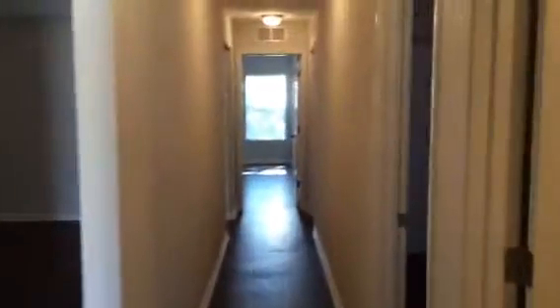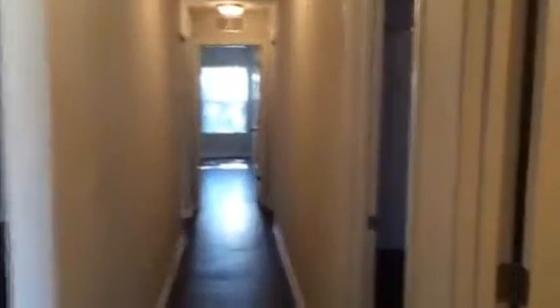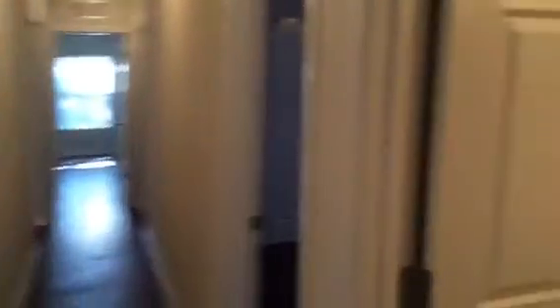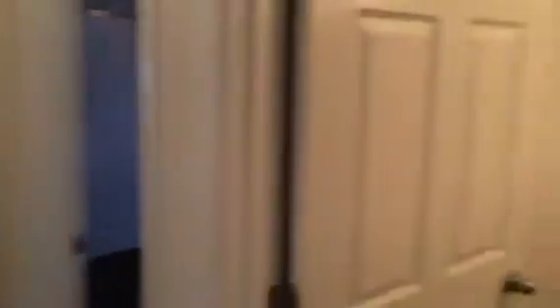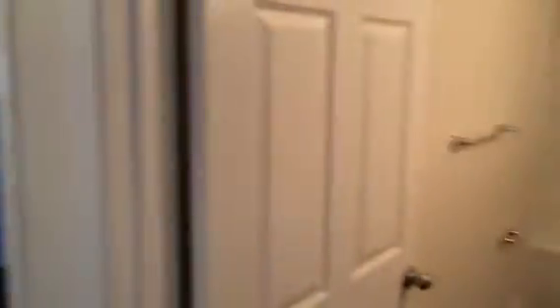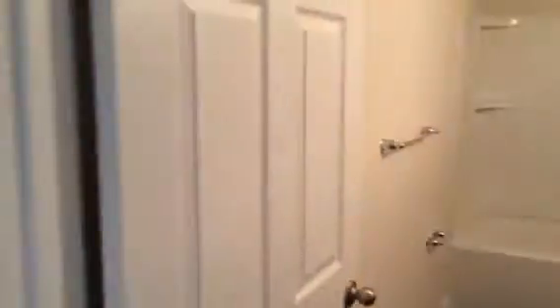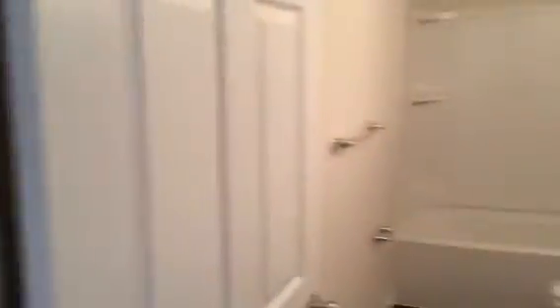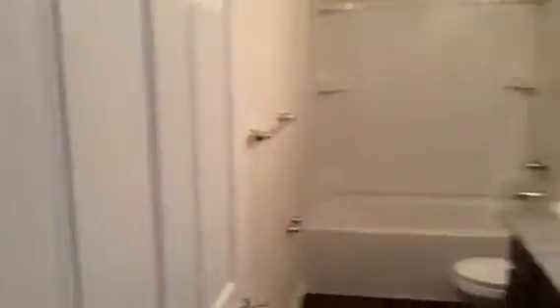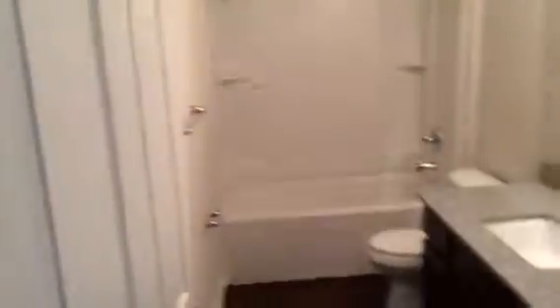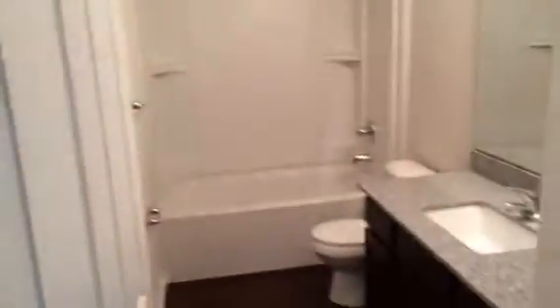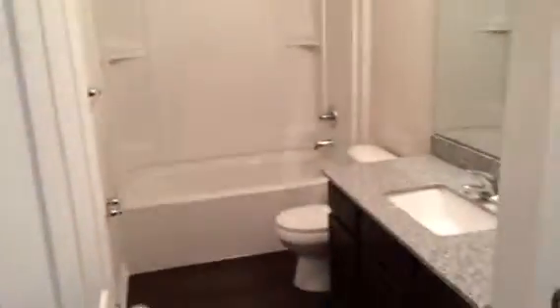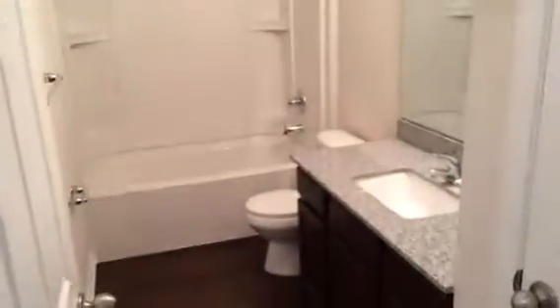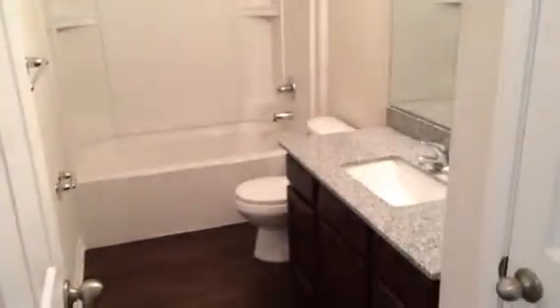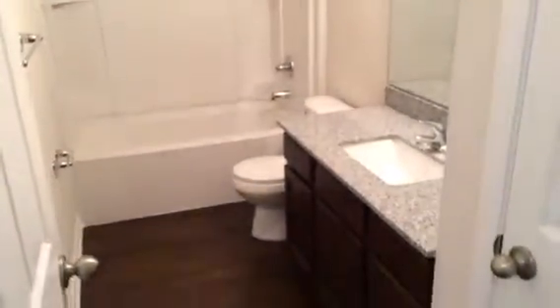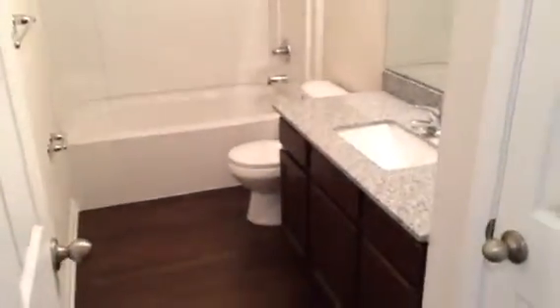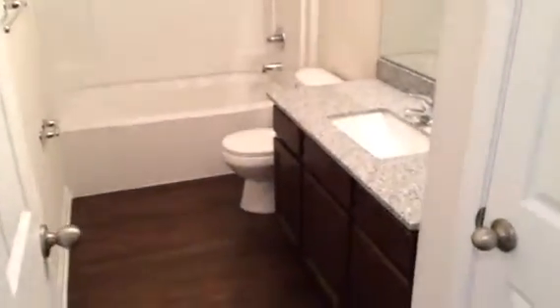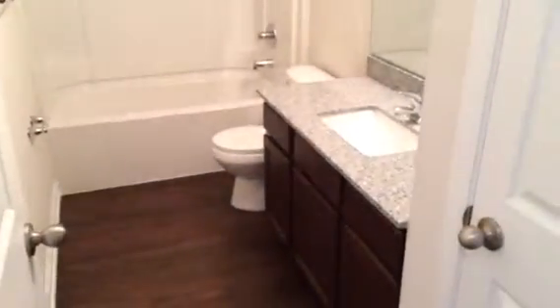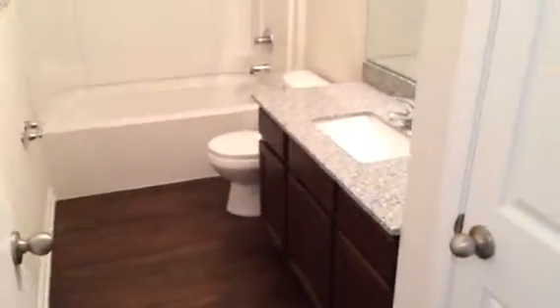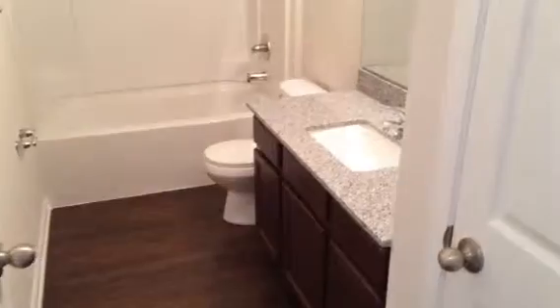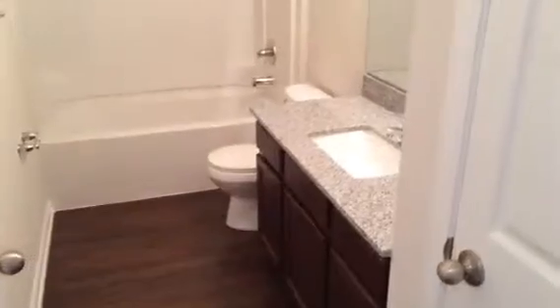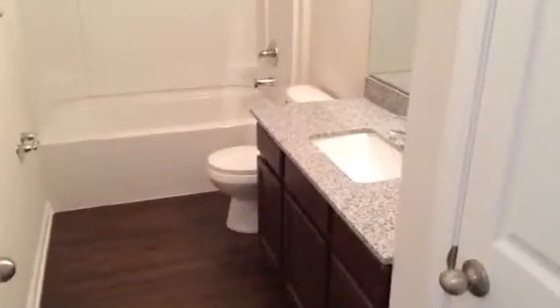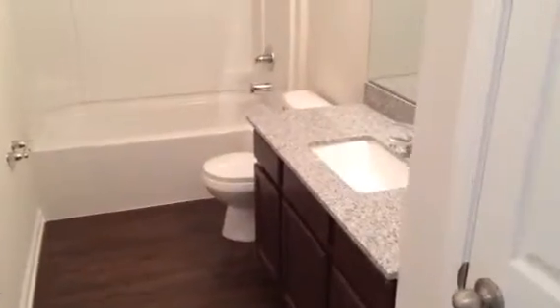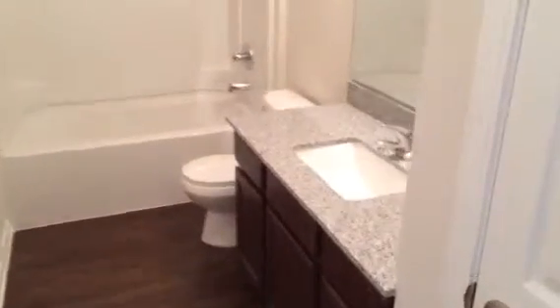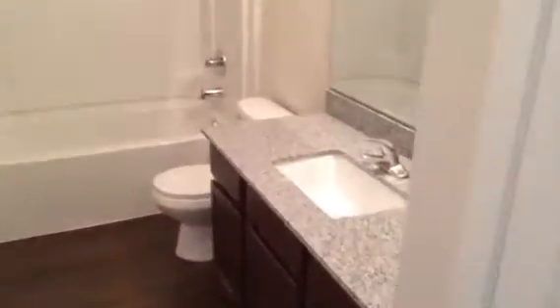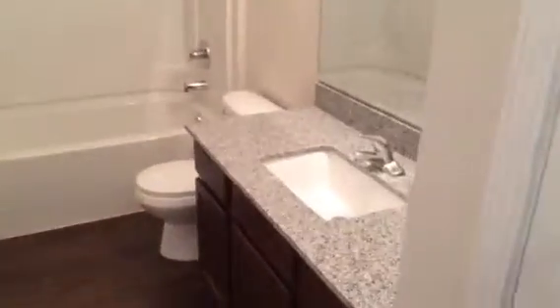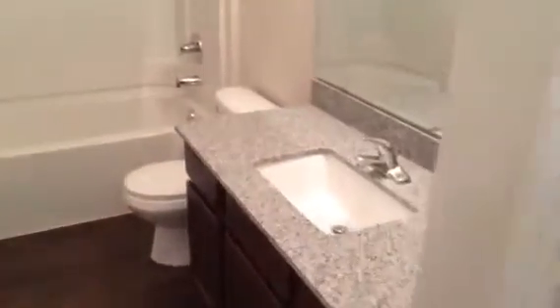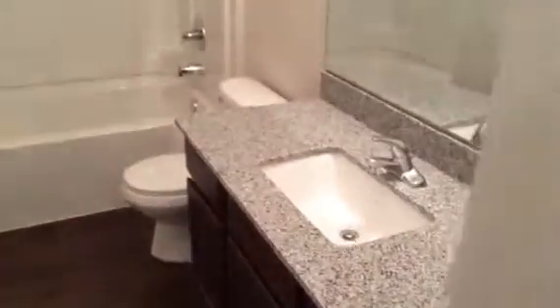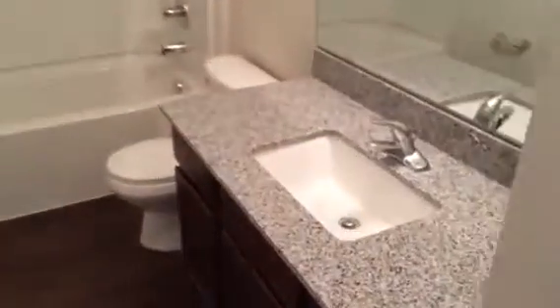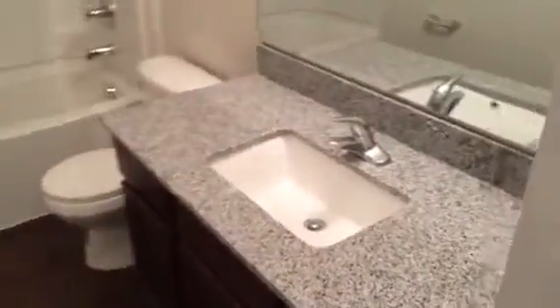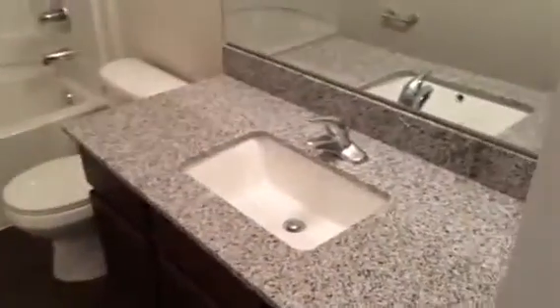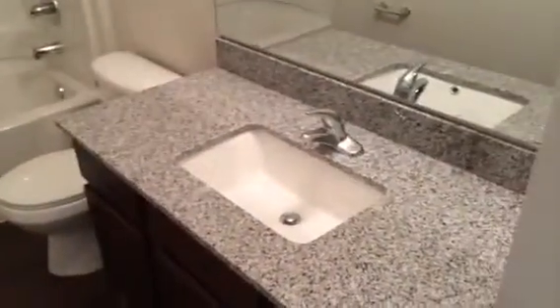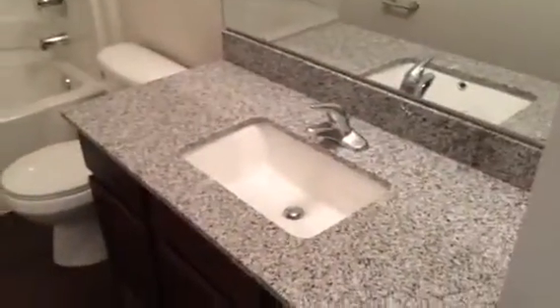Right here on the right we have our first bathroom, again with the granite countertops and the square sink there.